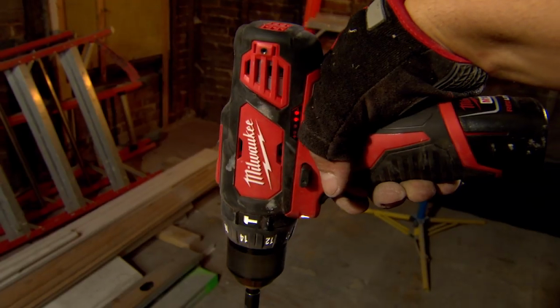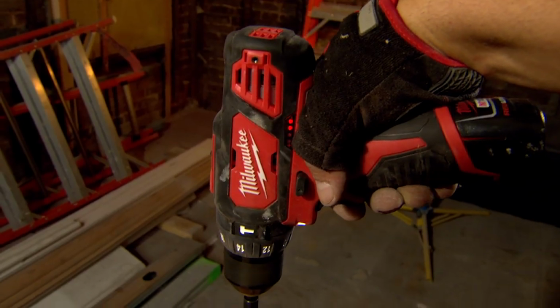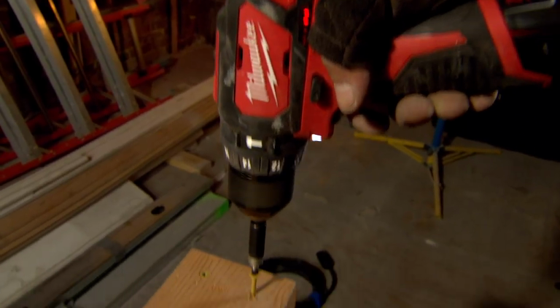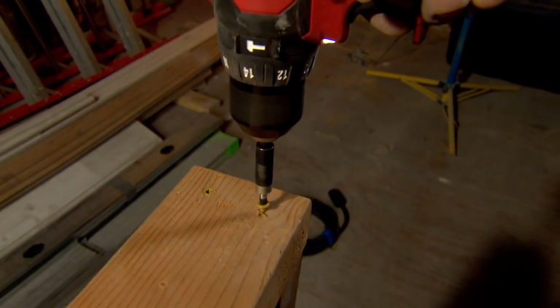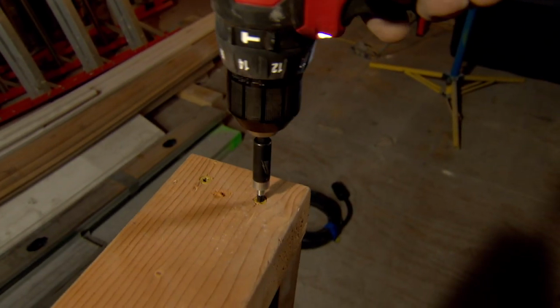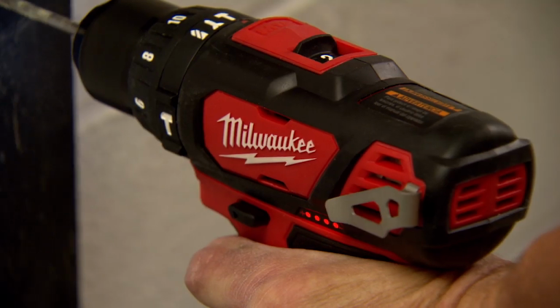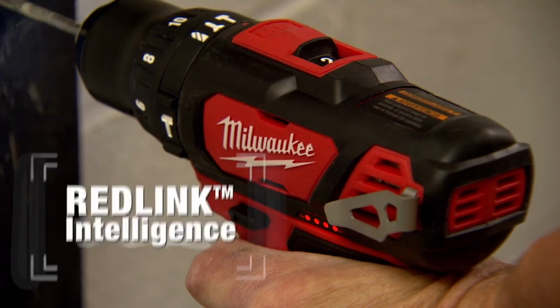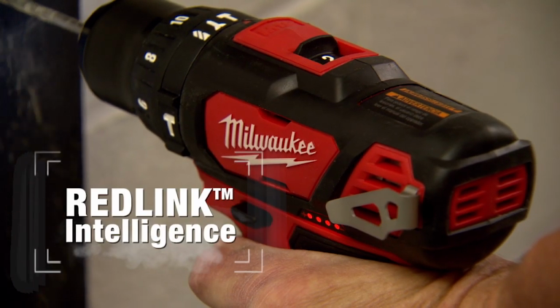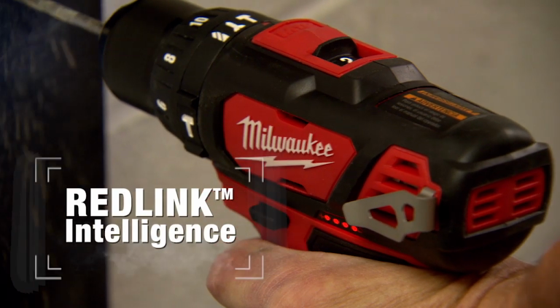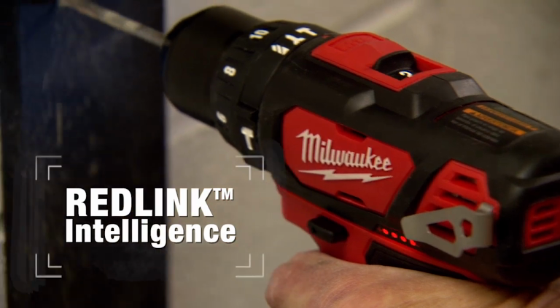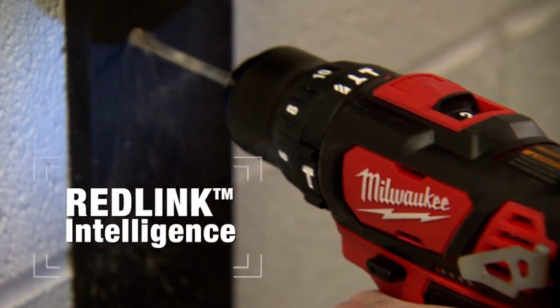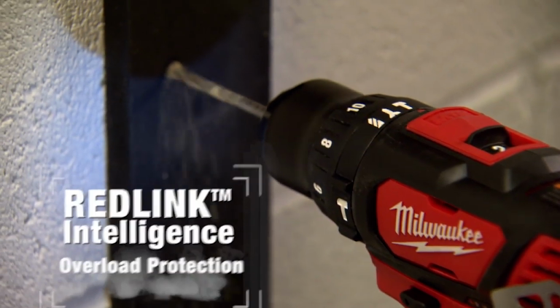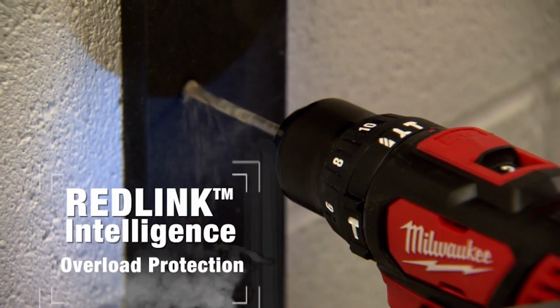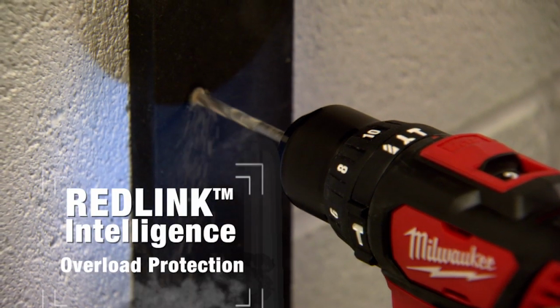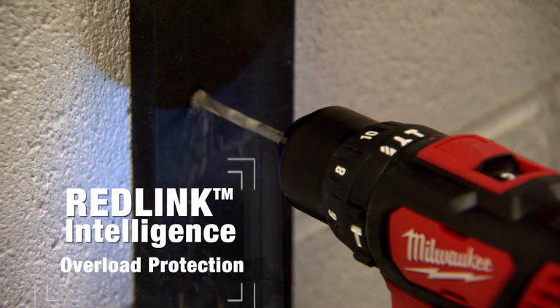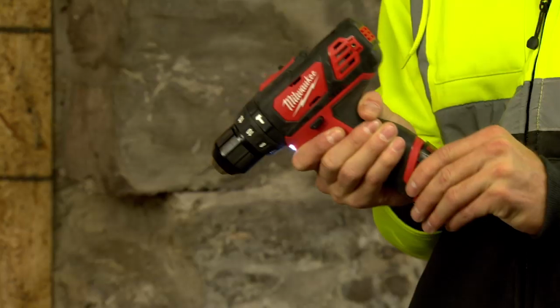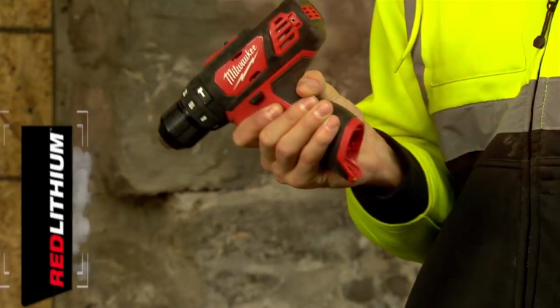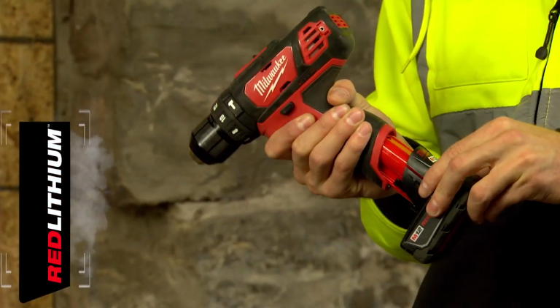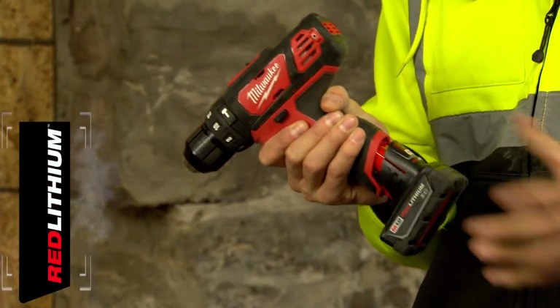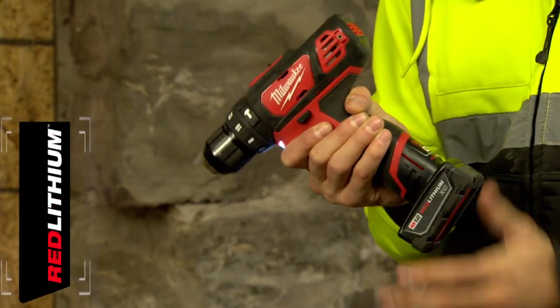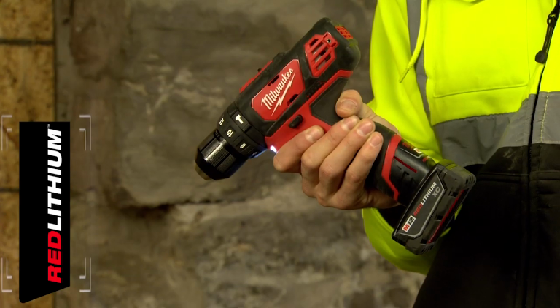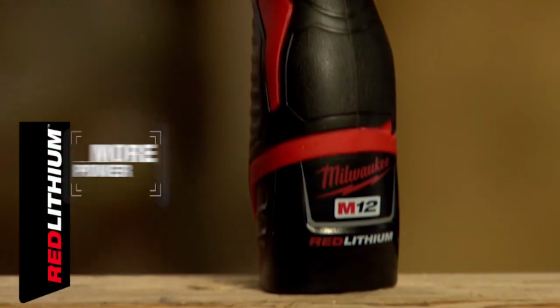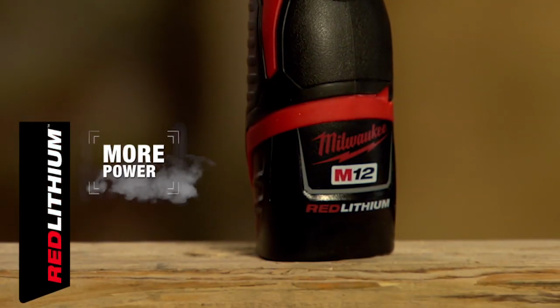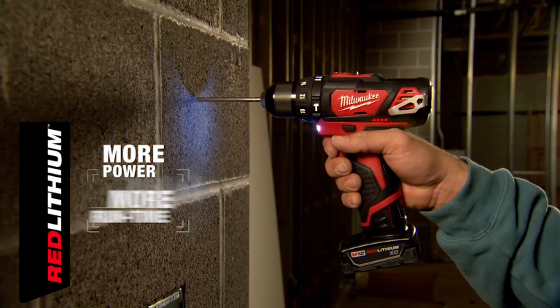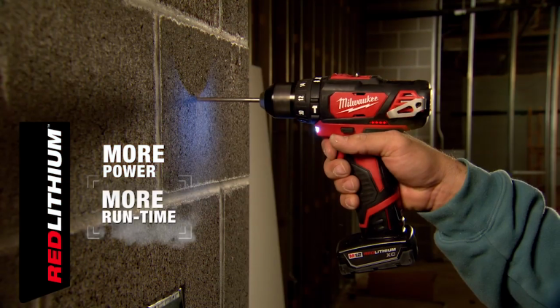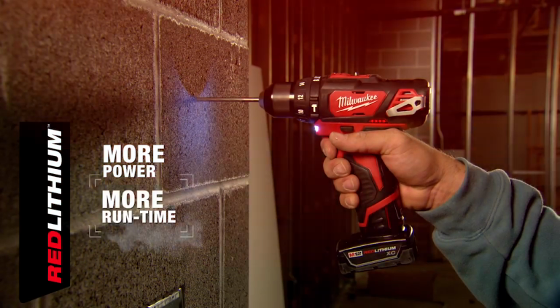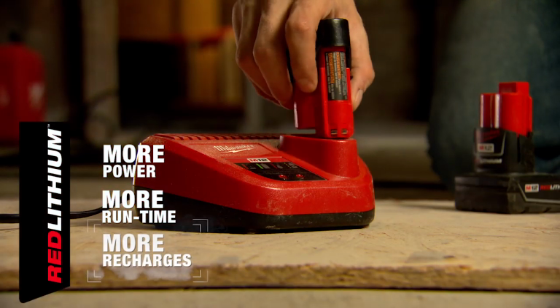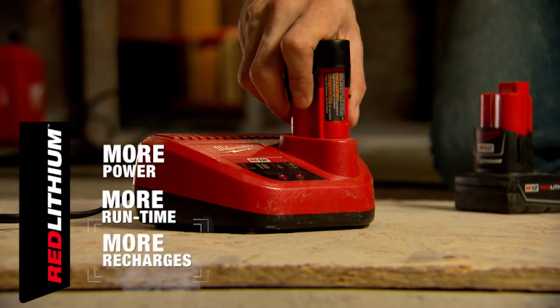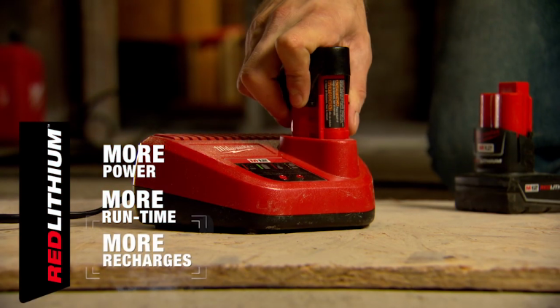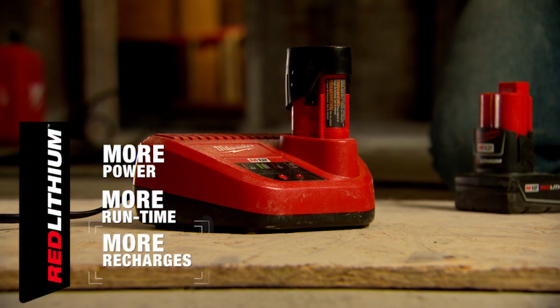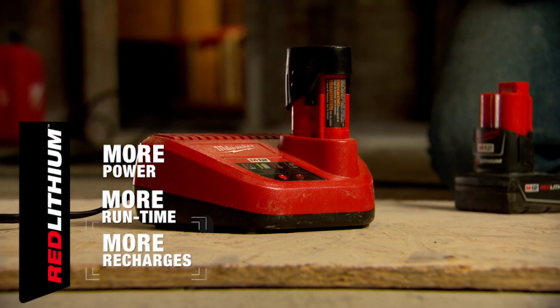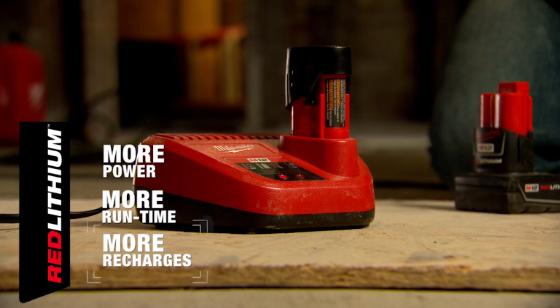All M12 tools are controlled by Milwaukee's patented RedLink Intelligence to protect your investment against overload, and powered by M12 Red Lithium batteries for more power, more run time and more recharges than any battery on the market.